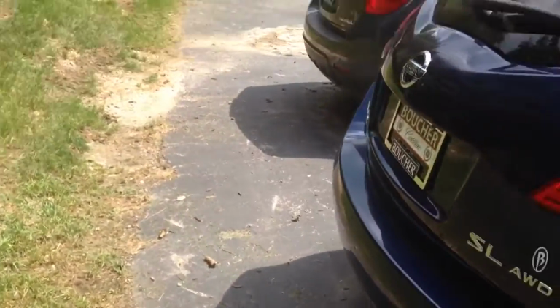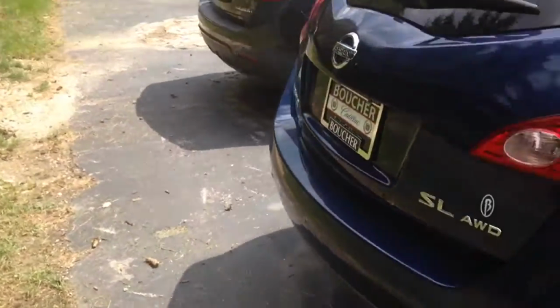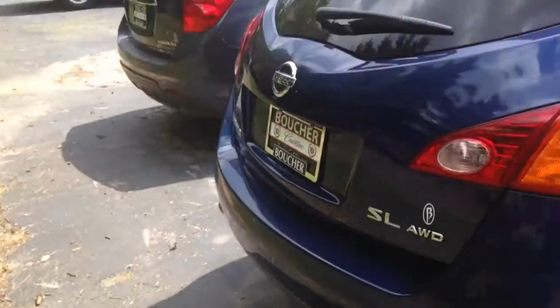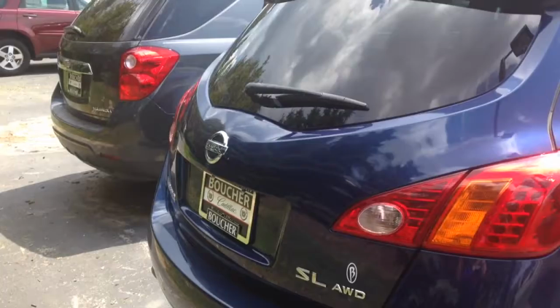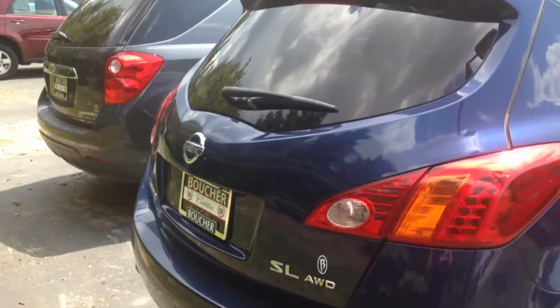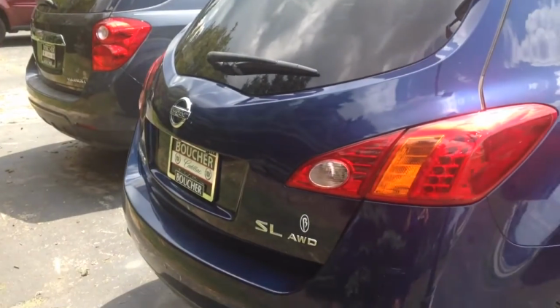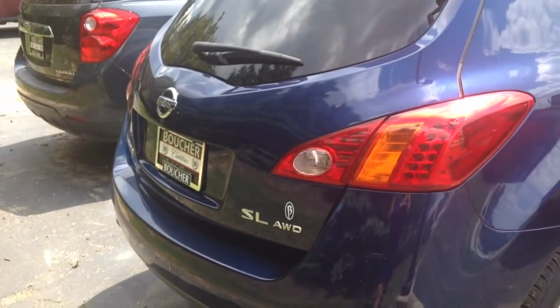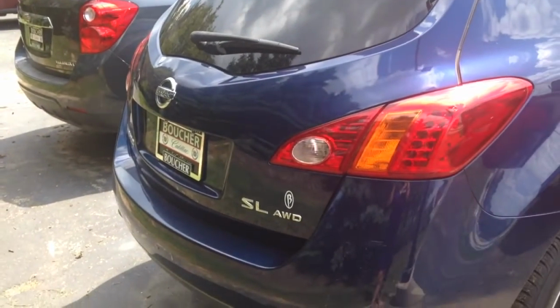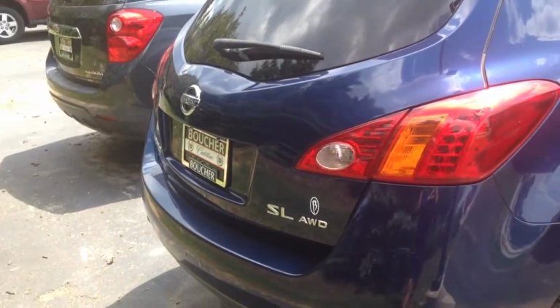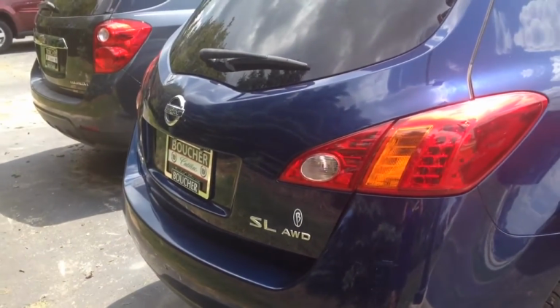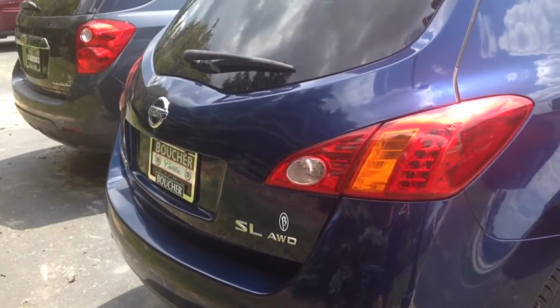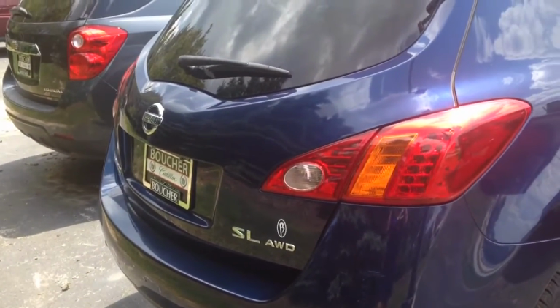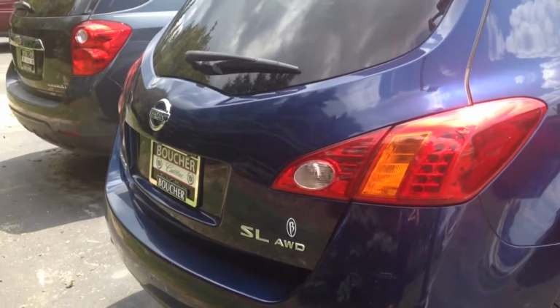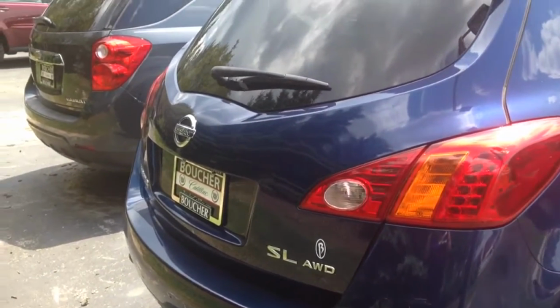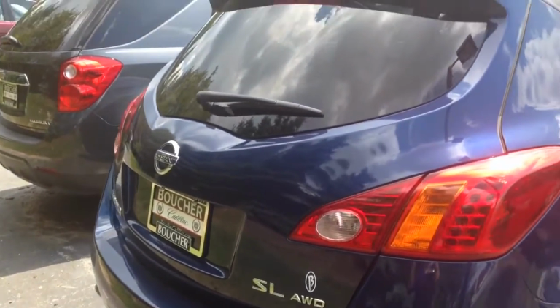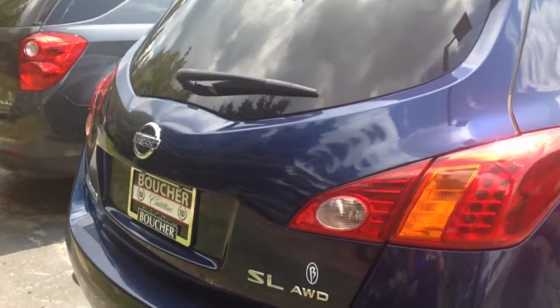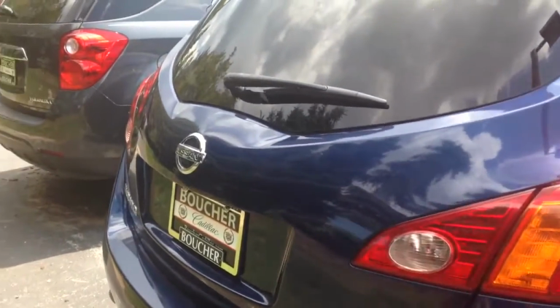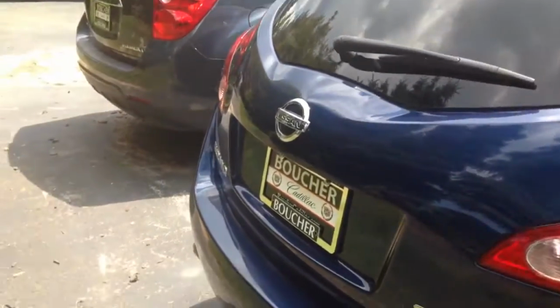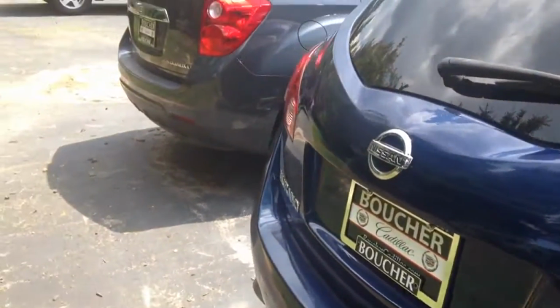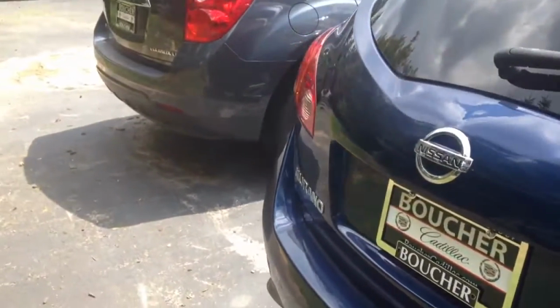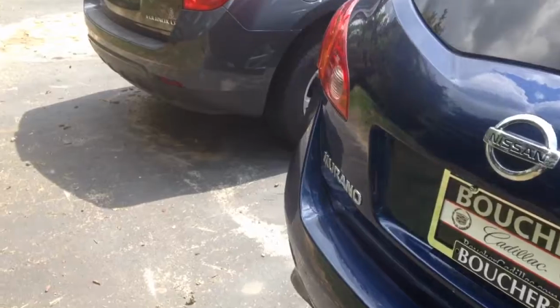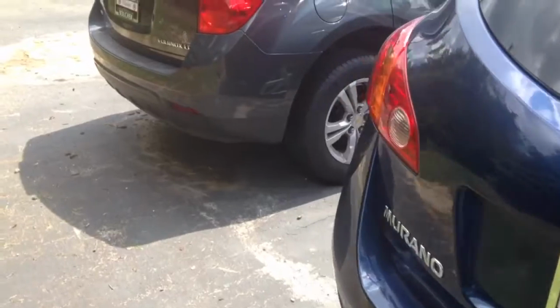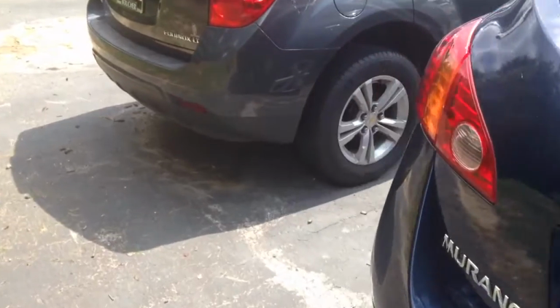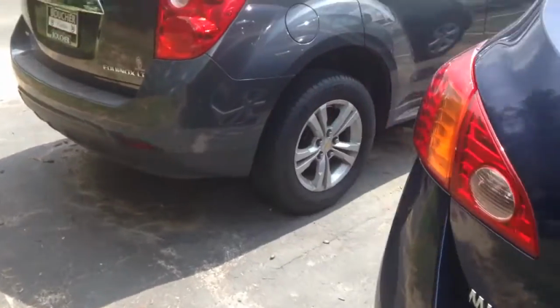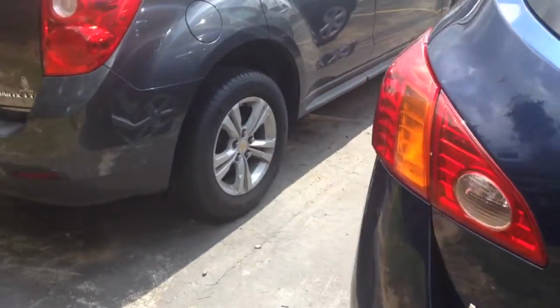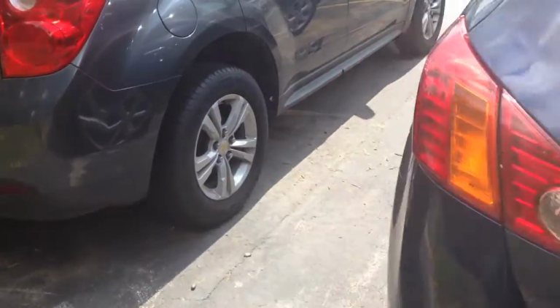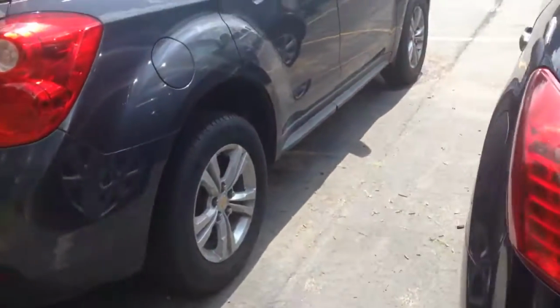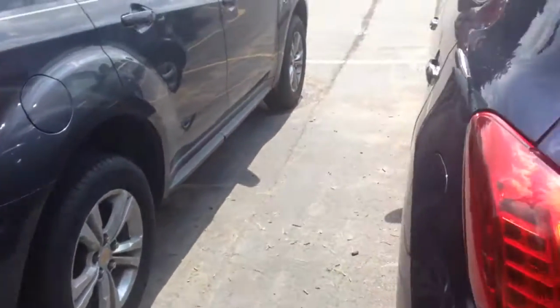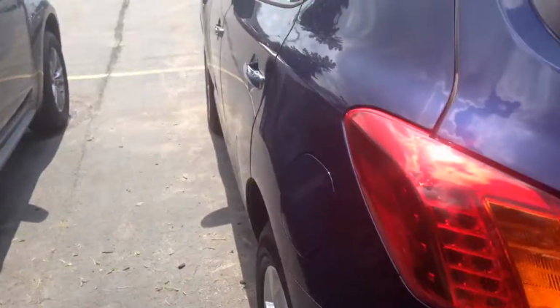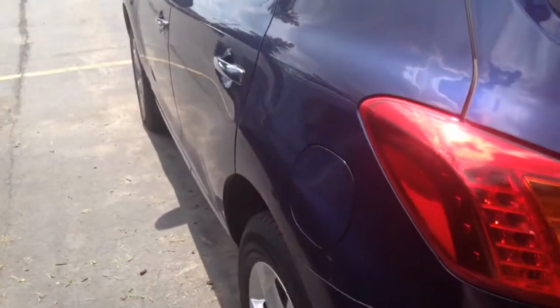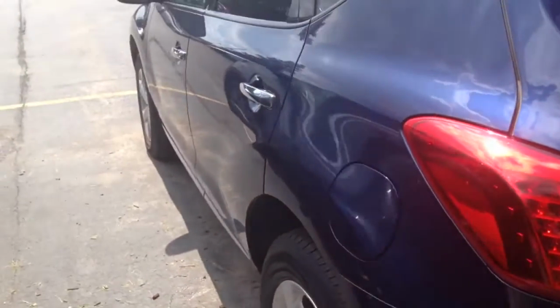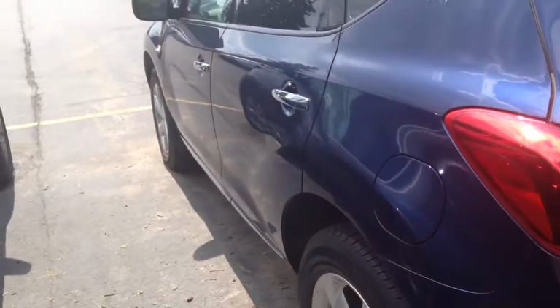Some of the fun features include leather seating with heat — really nice in the wintertime — sunroof, and of course it comes with all-wheel drive.